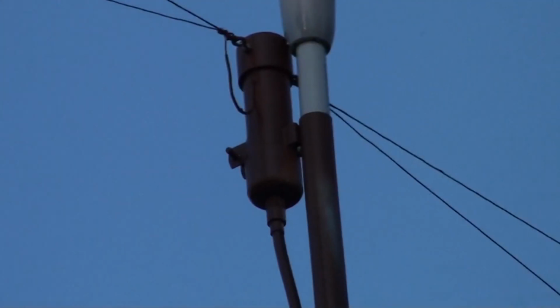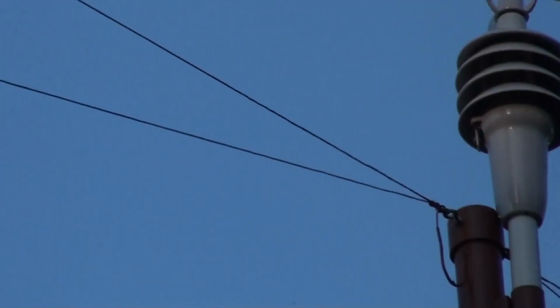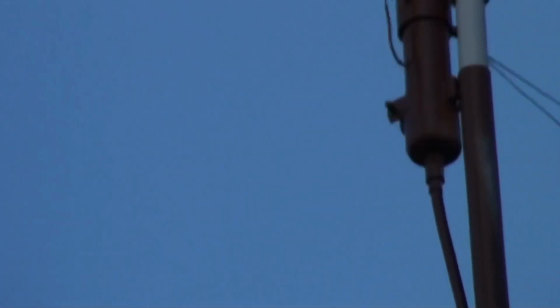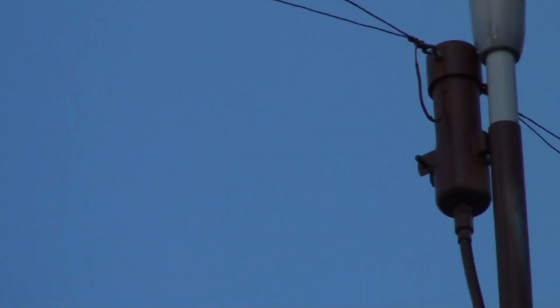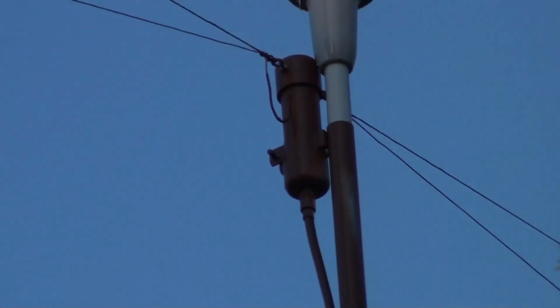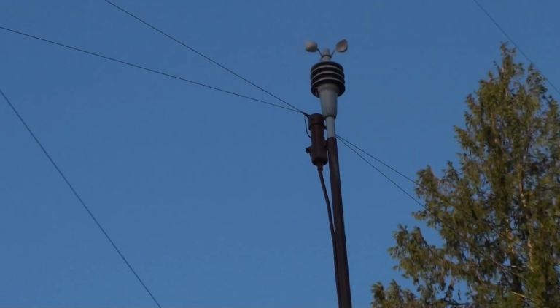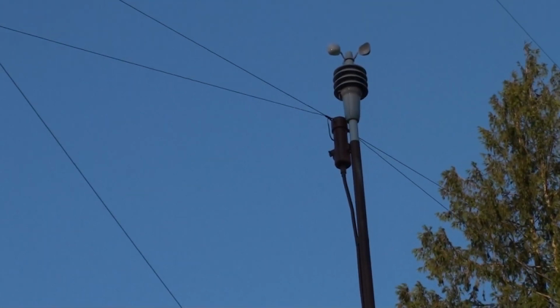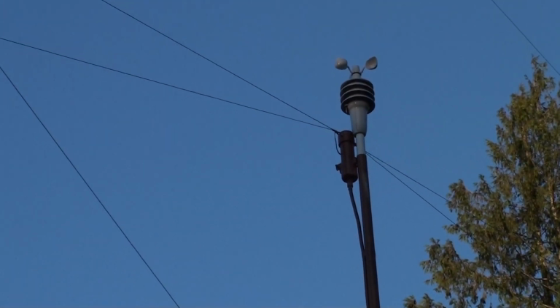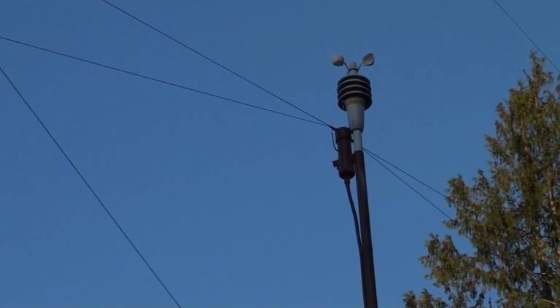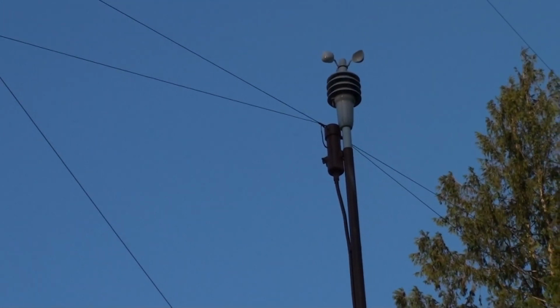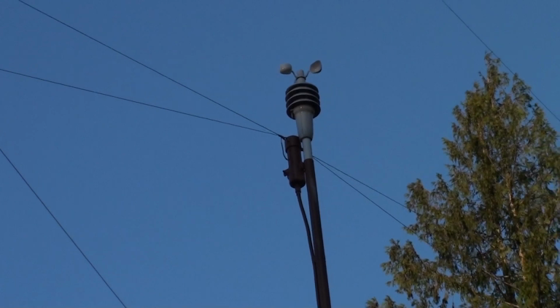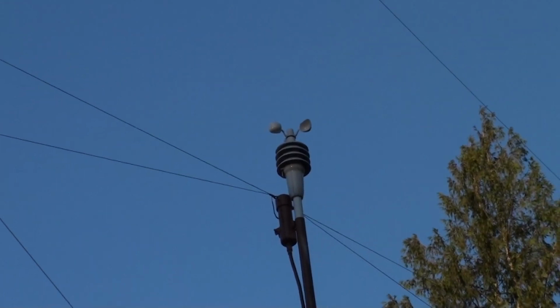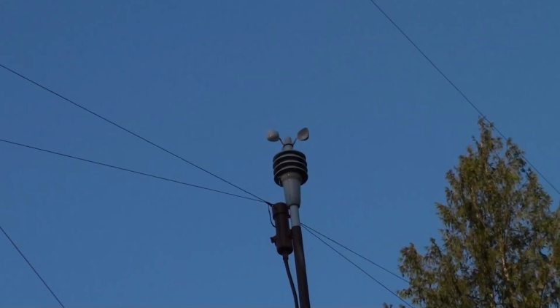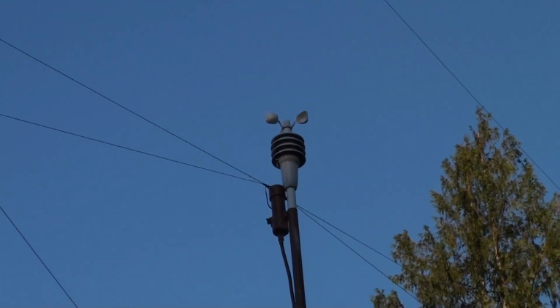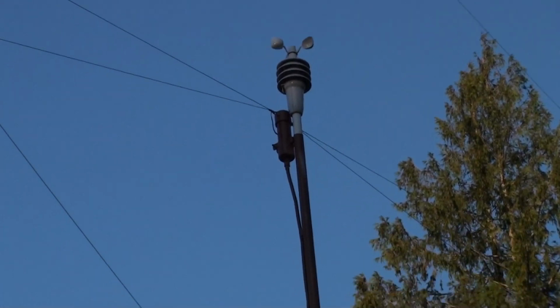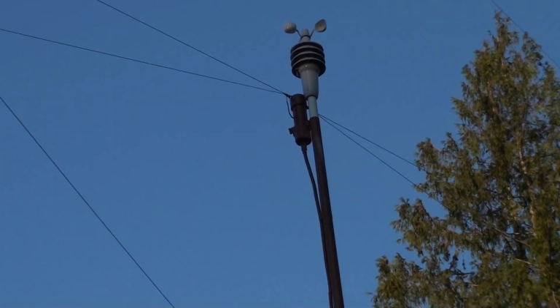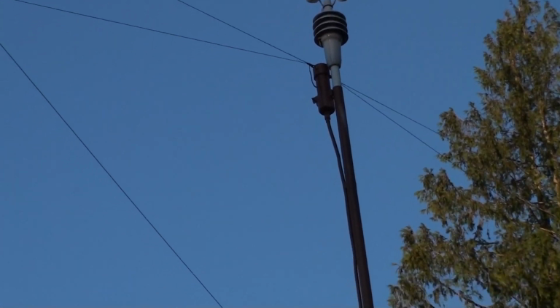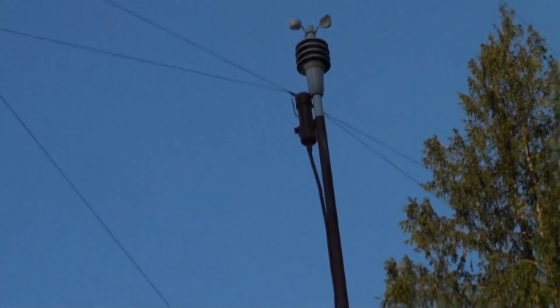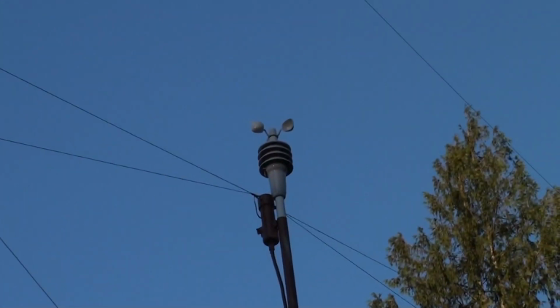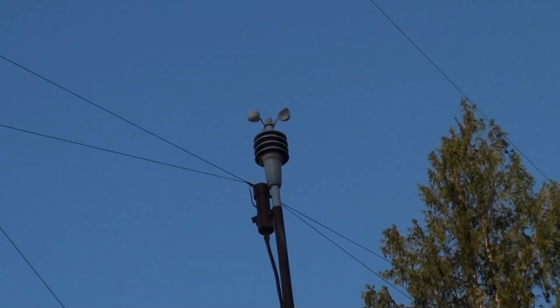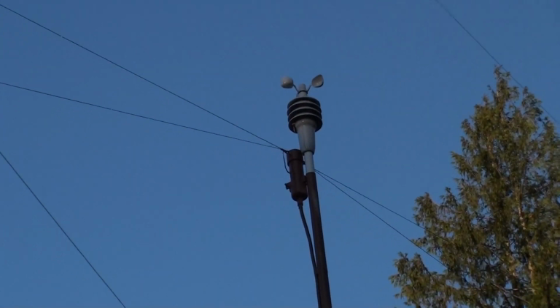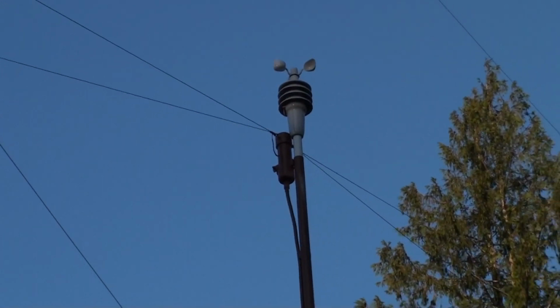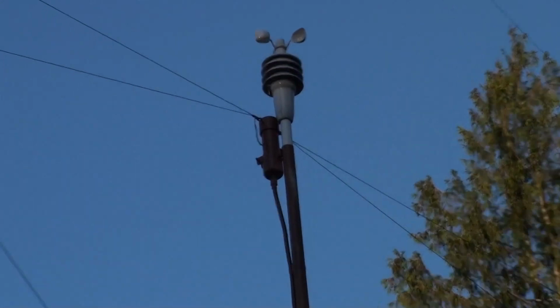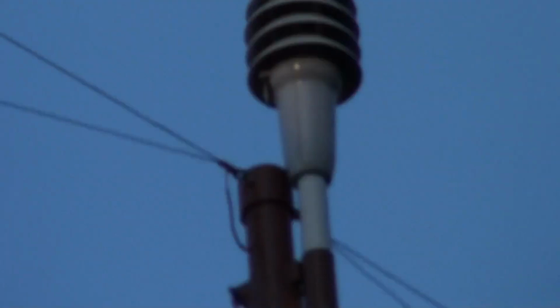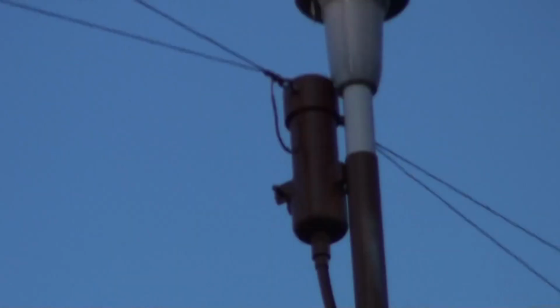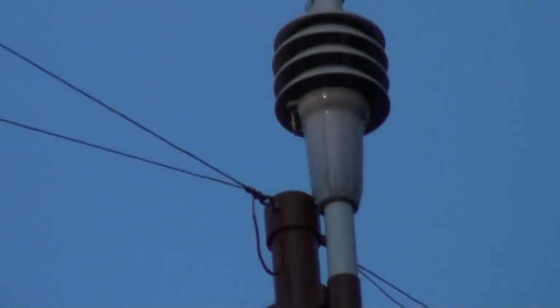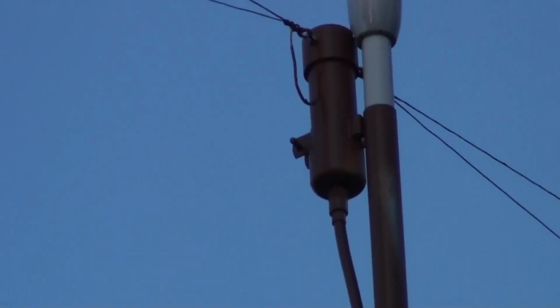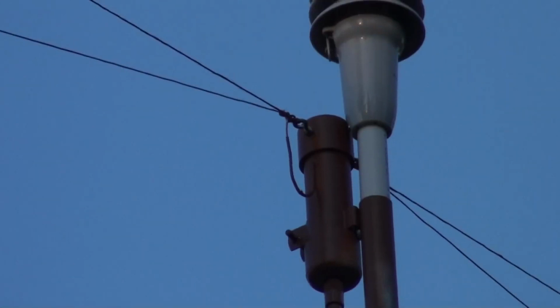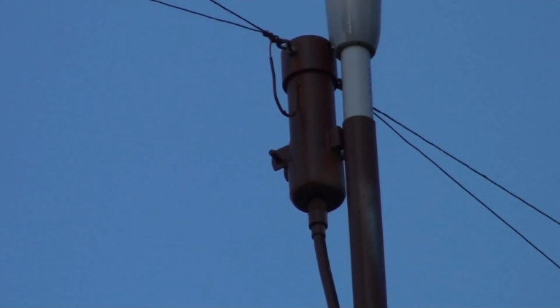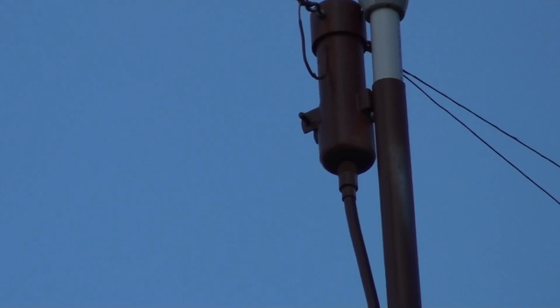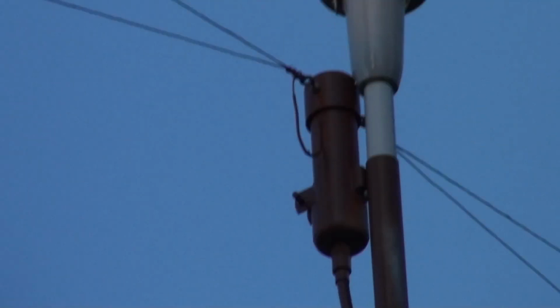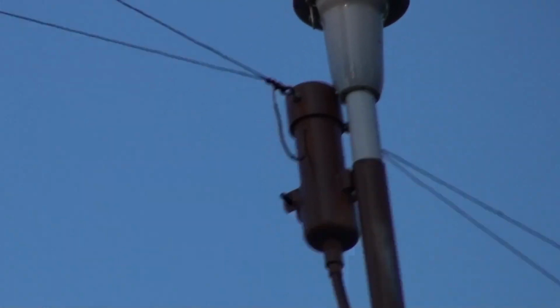Homemade balun, one-to-one. It's the Aircore balun, number 14 gauge. Three windings of nine turns each on a three-quarter inch PVC inside of that inch-and-a-quarter PVC.